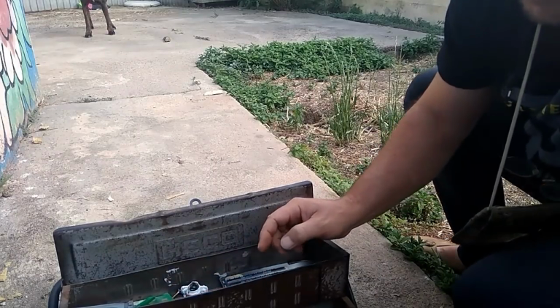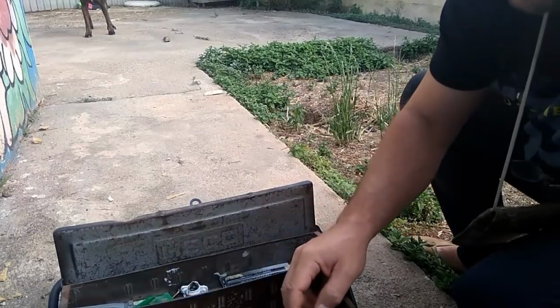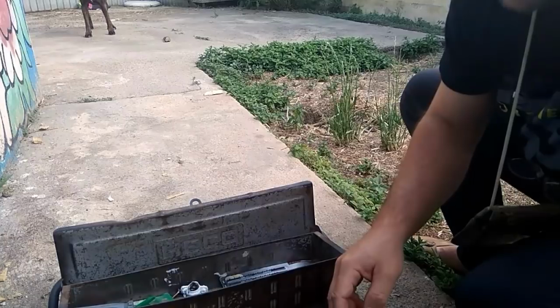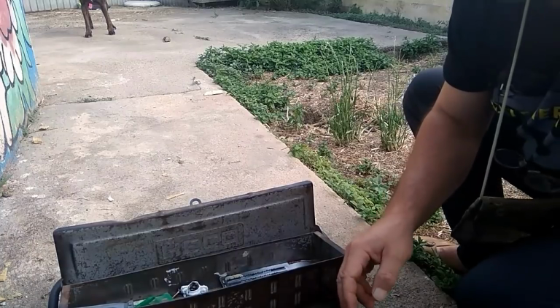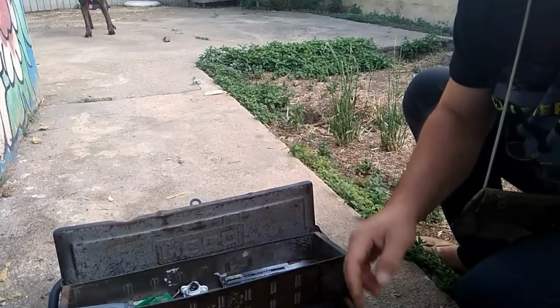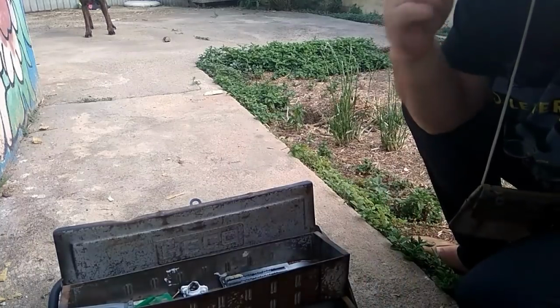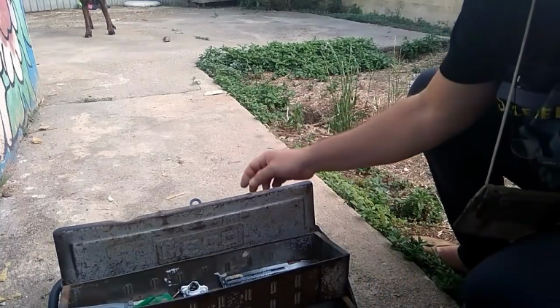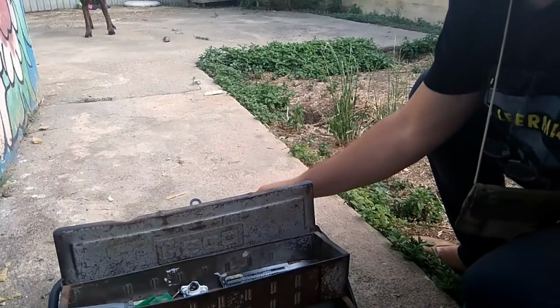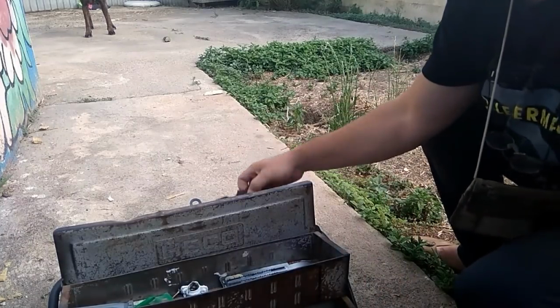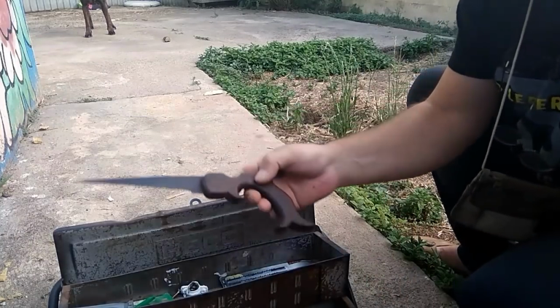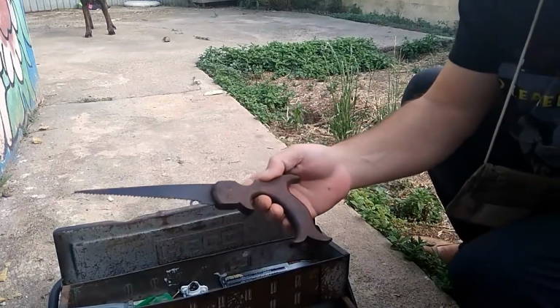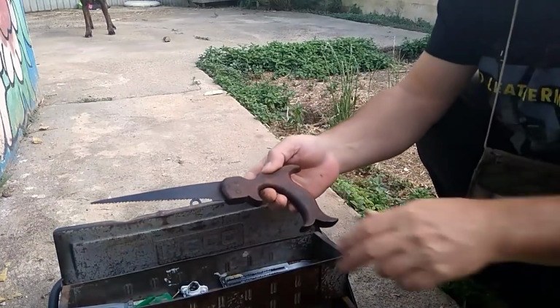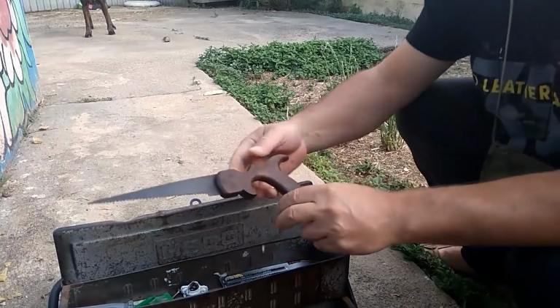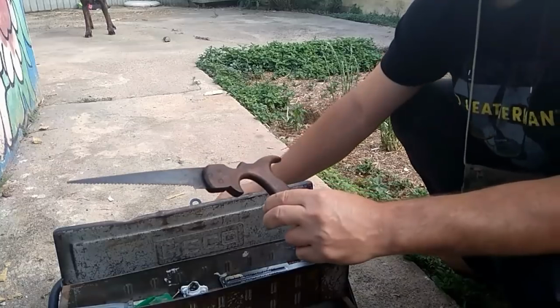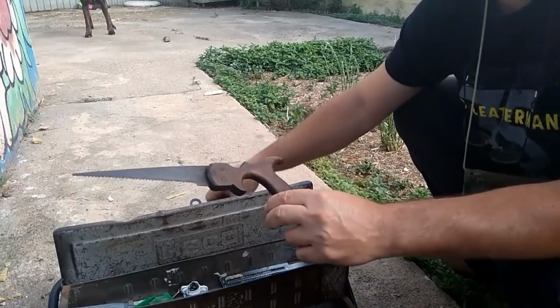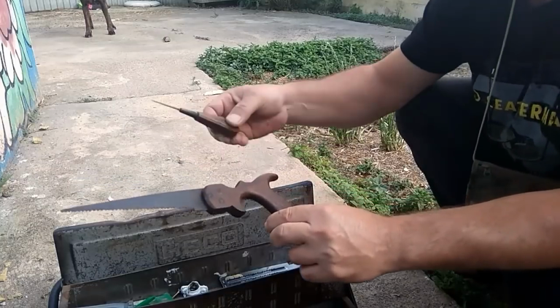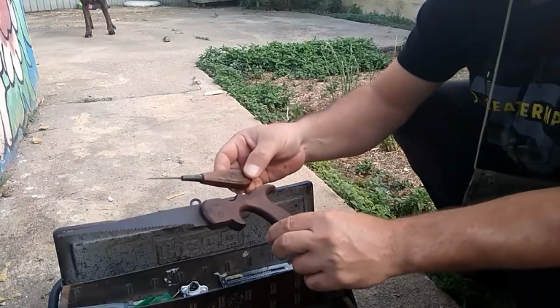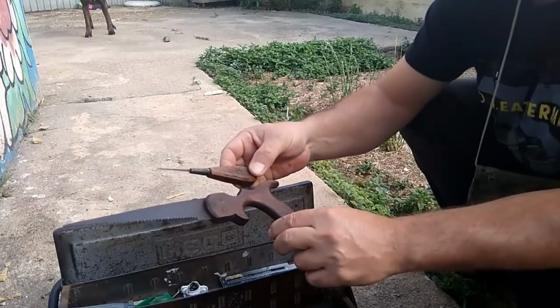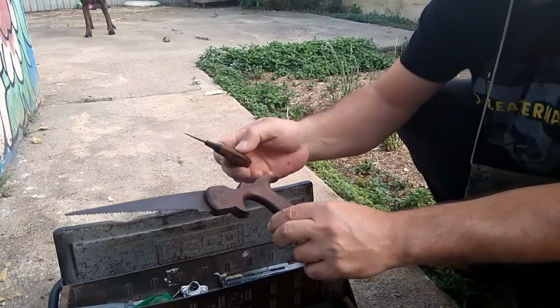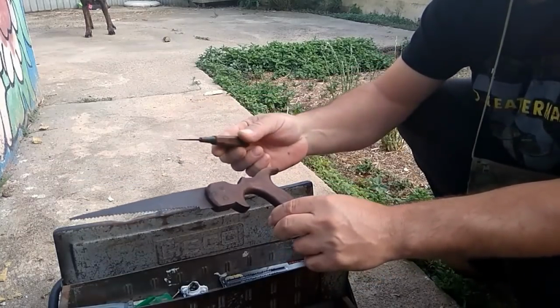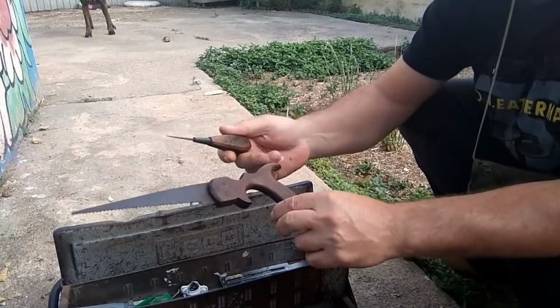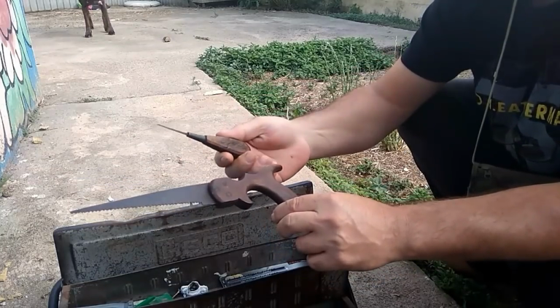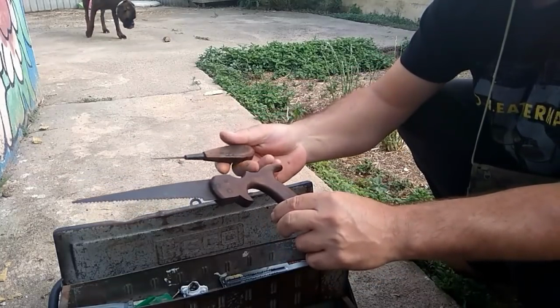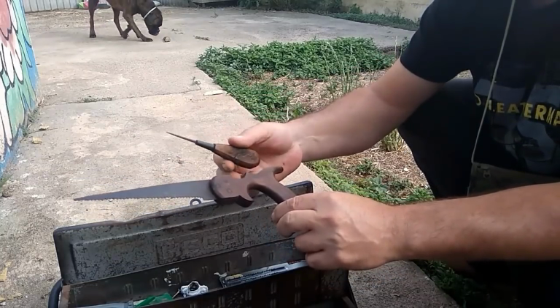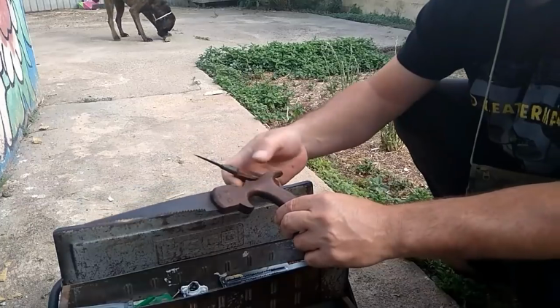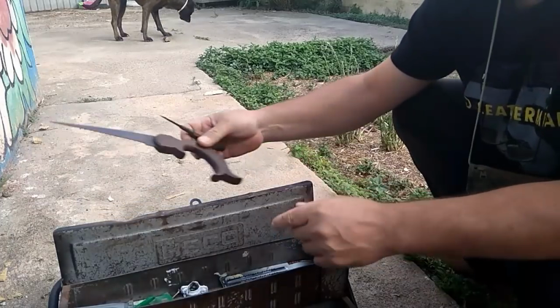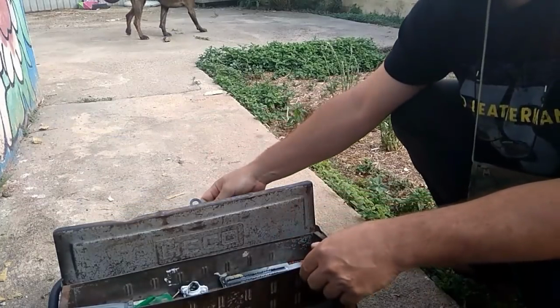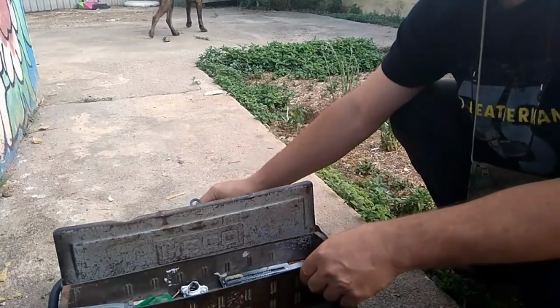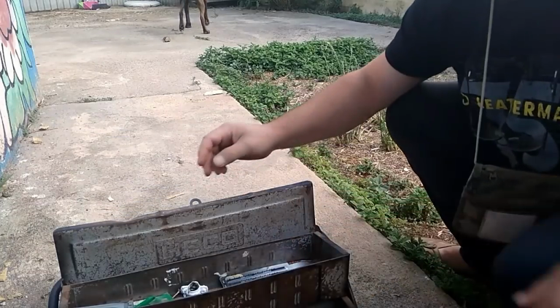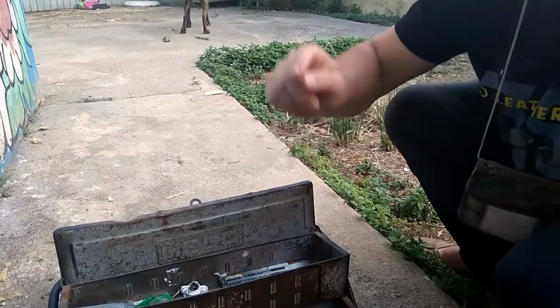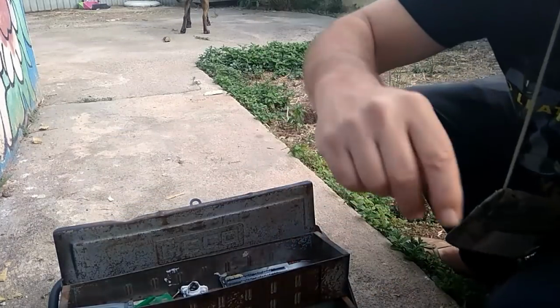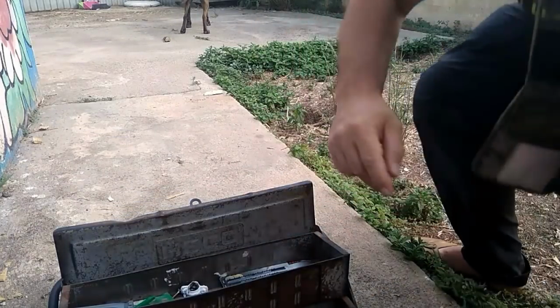Bueno pues esto es lo que tenemos. Como nota curiosa, esto queda precioso. Y este punzón es una maravilla, antiguo también. Bueno pues, un saludo y un abrazo a todos.